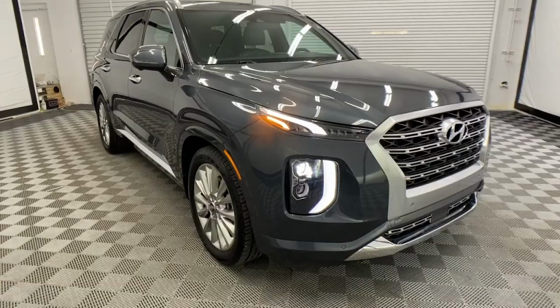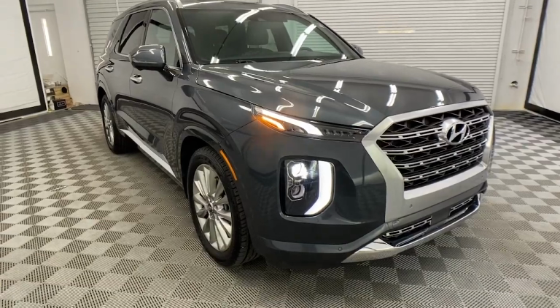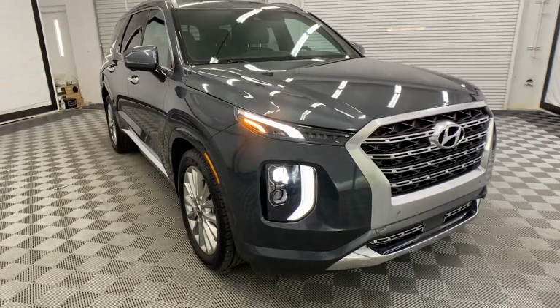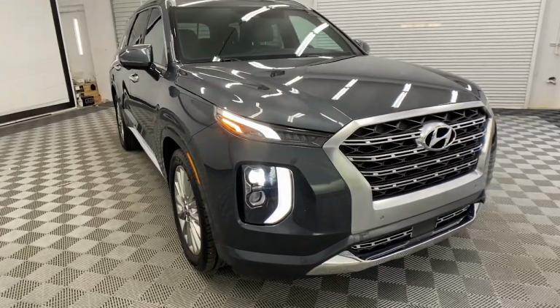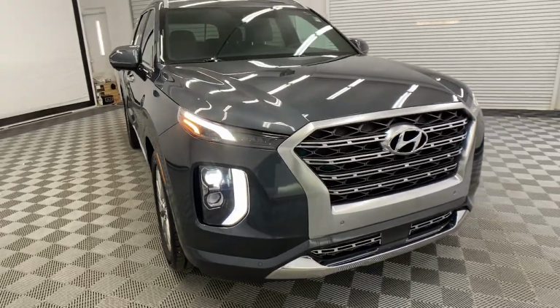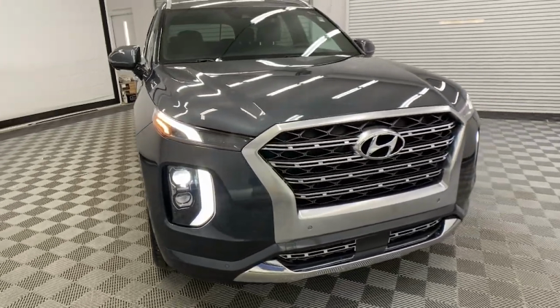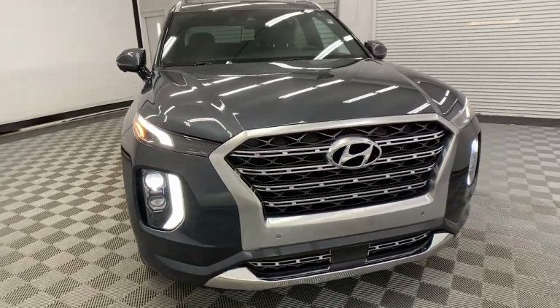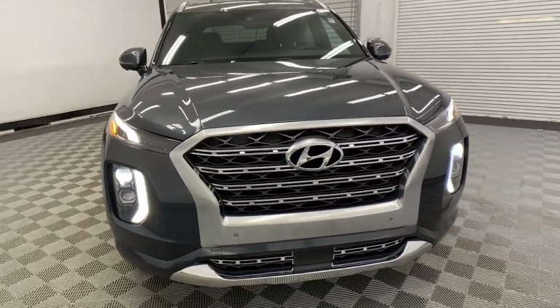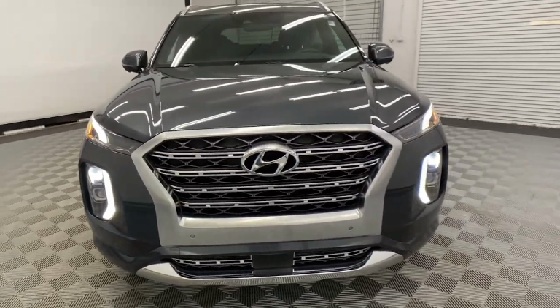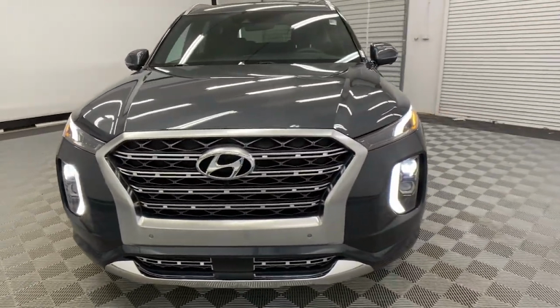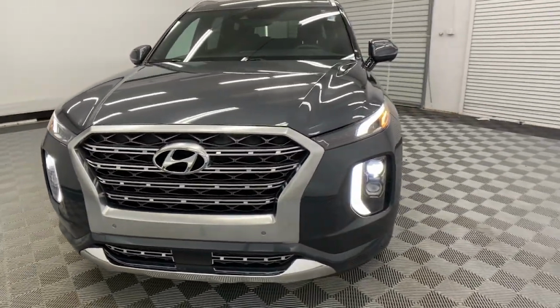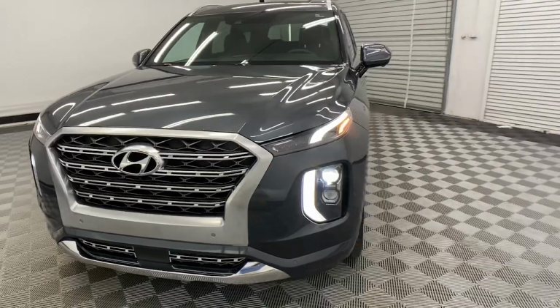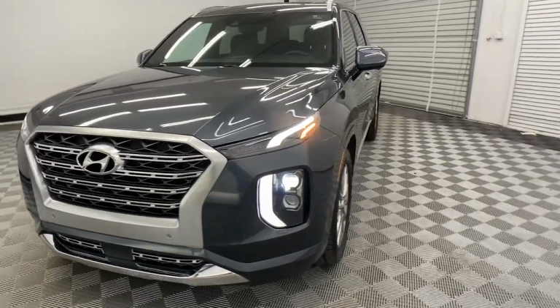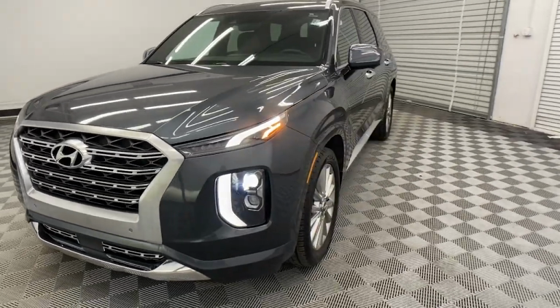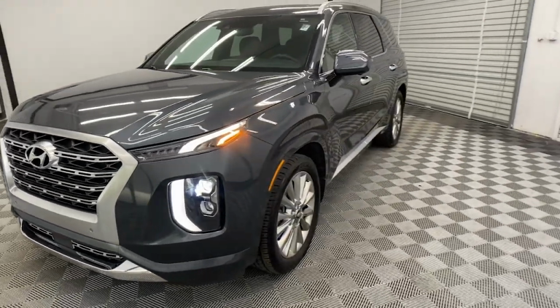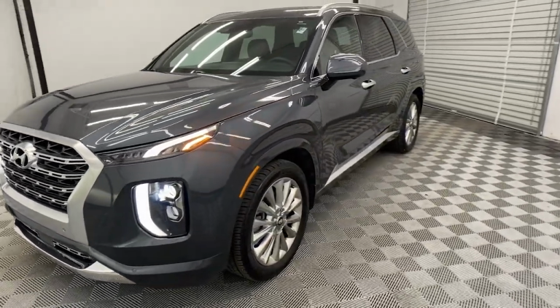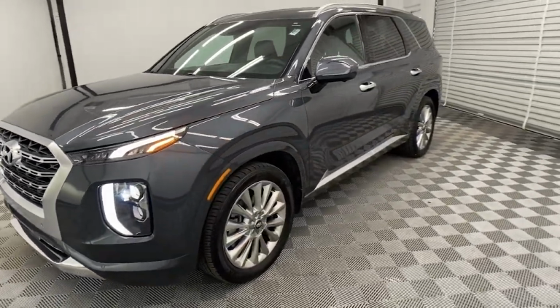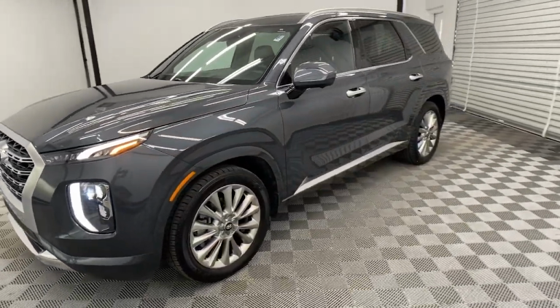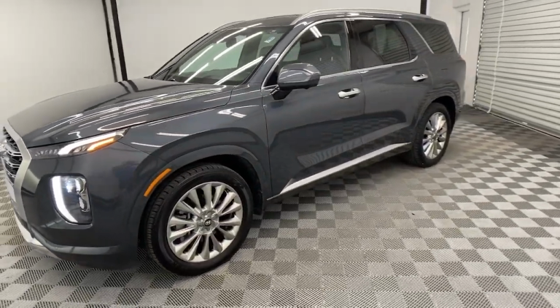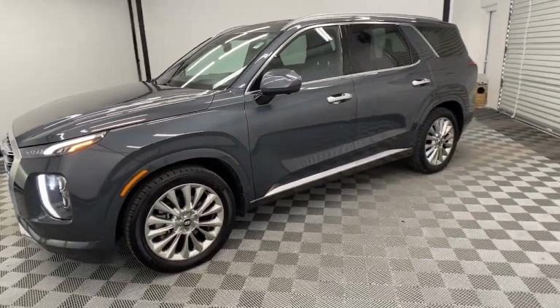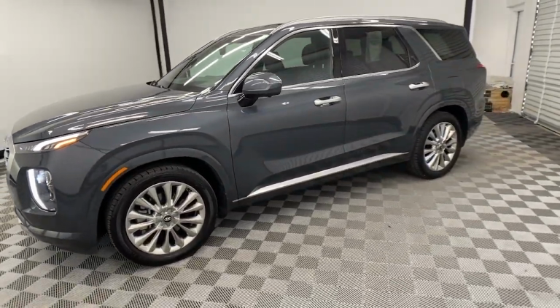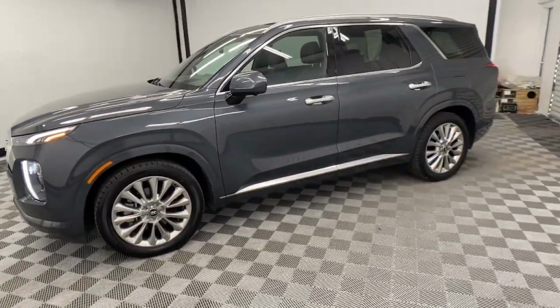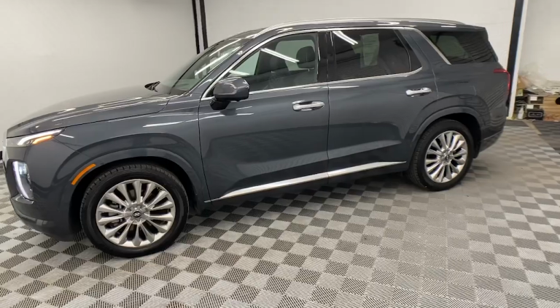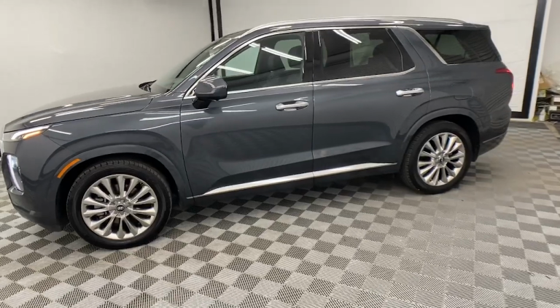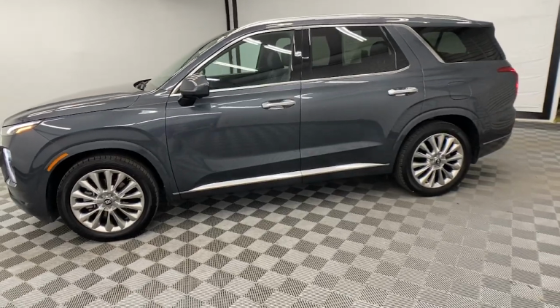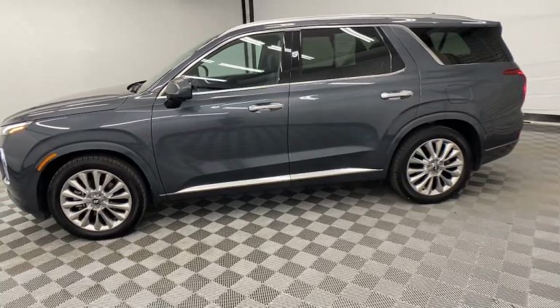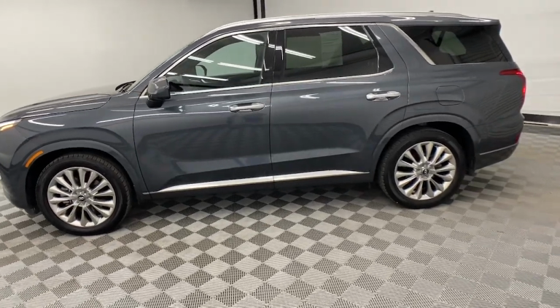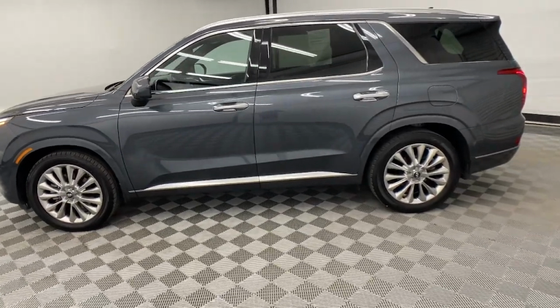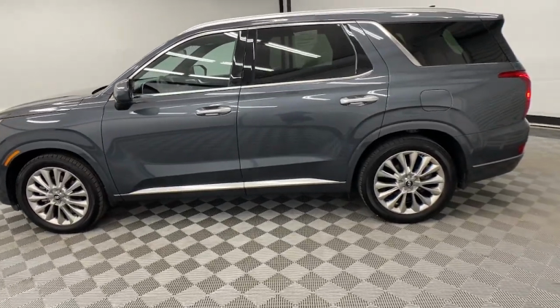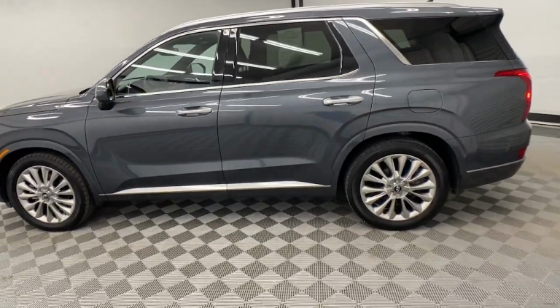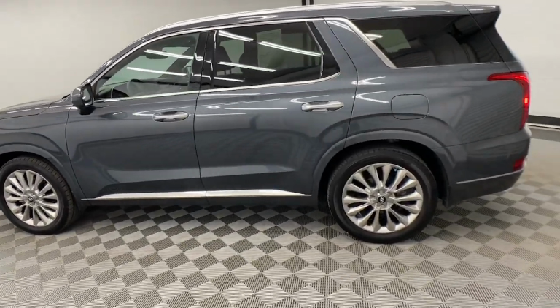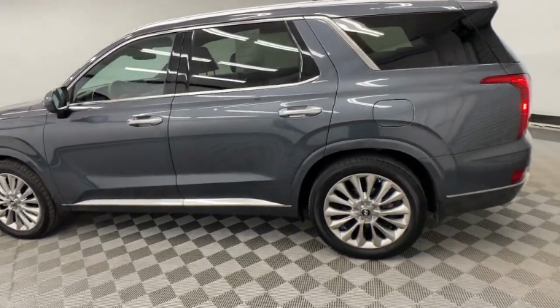Your next car could be the 2020 Hyundai Palisade. With less than 90,000 miles on the odometer, this vehicle stands out from the rest. This boldly styled, highly capable Palisade is an outstanding value.